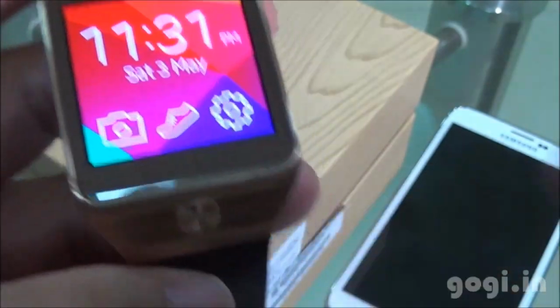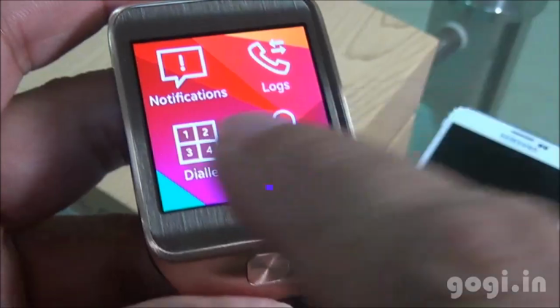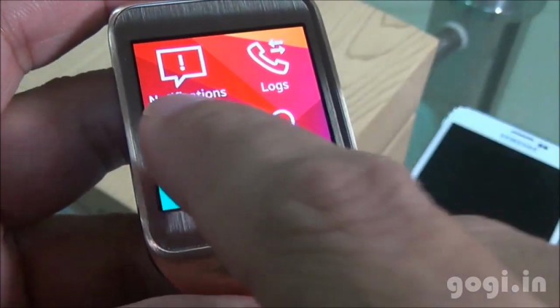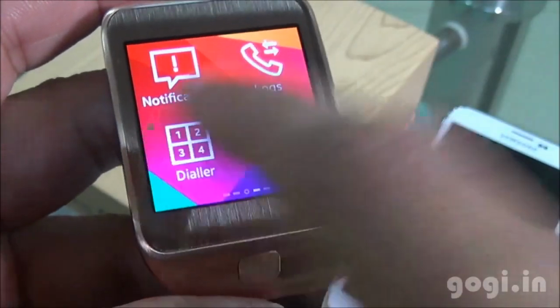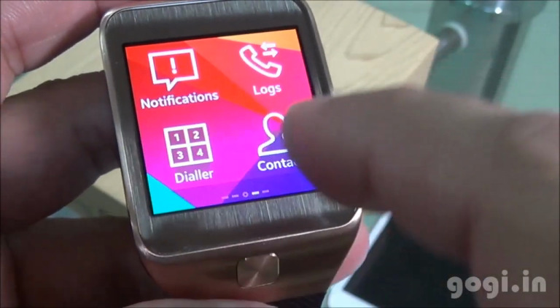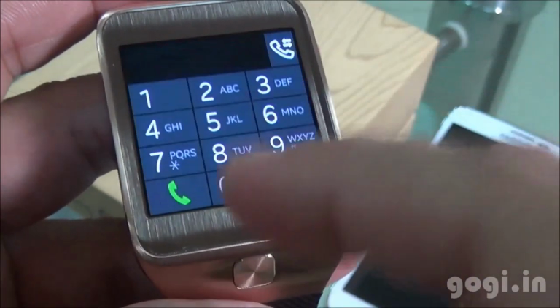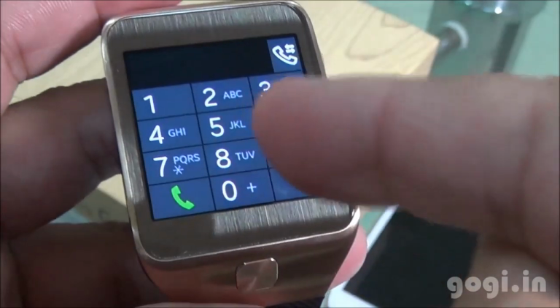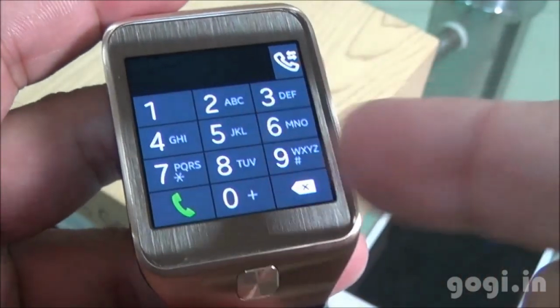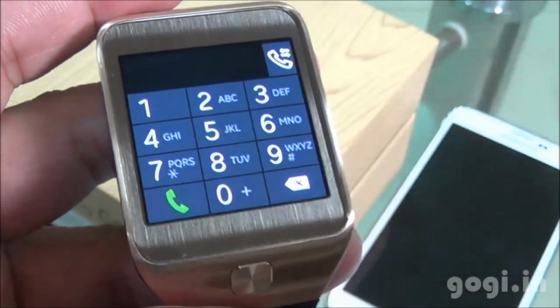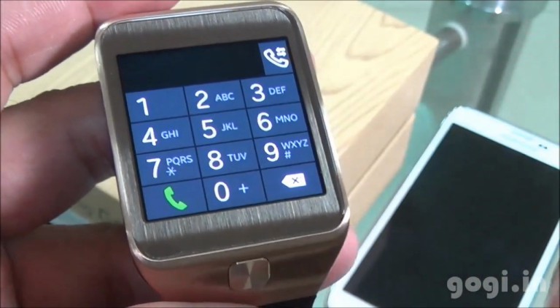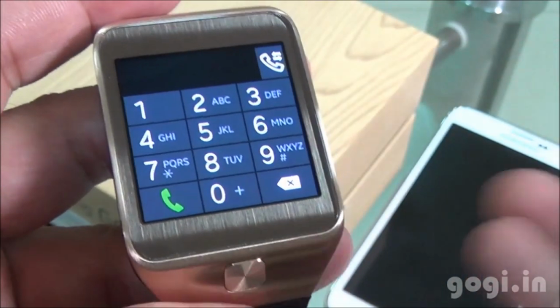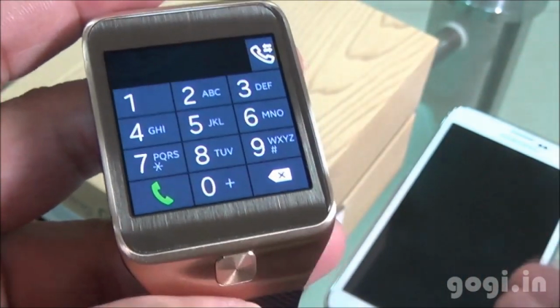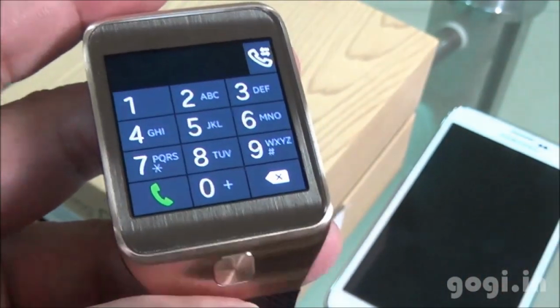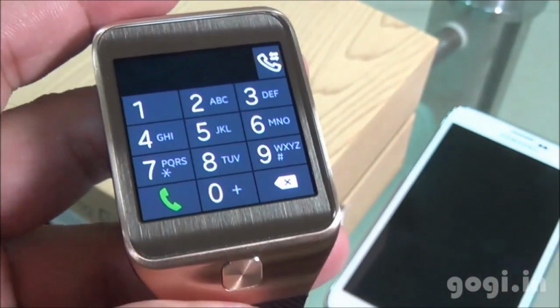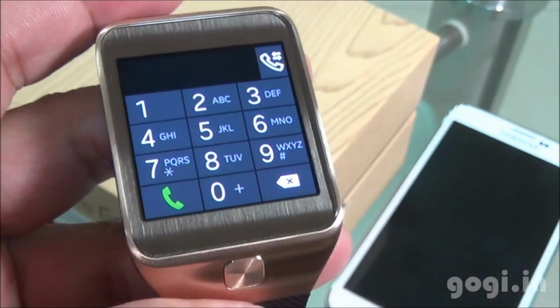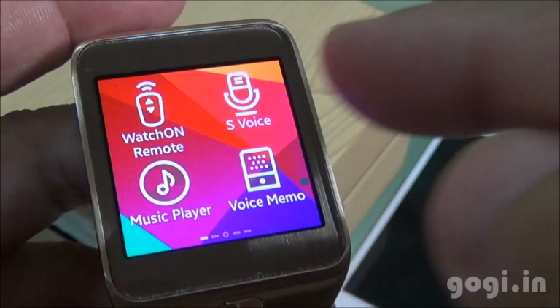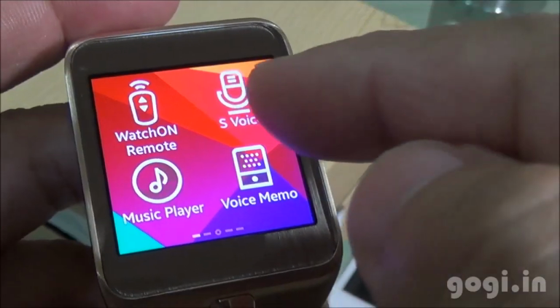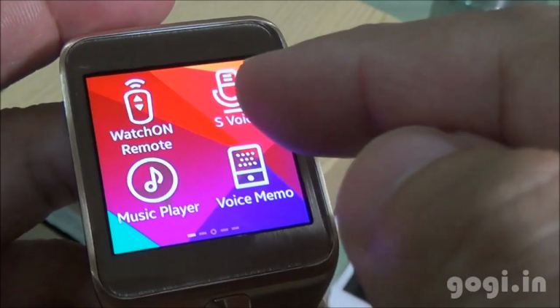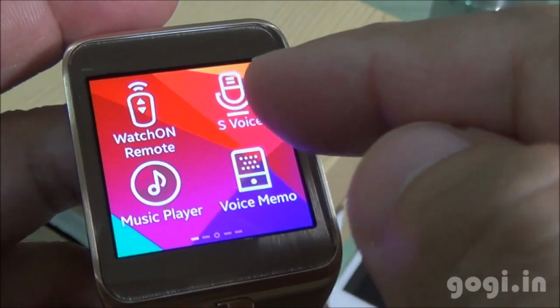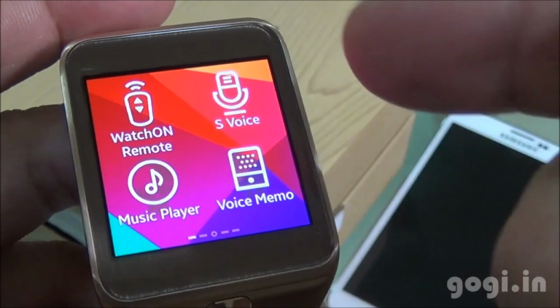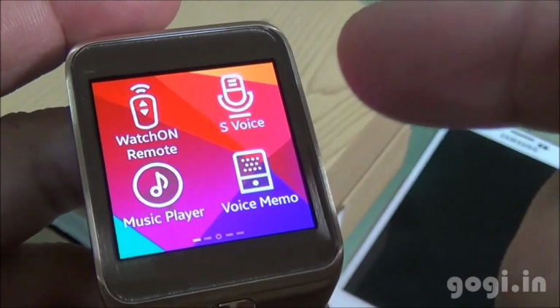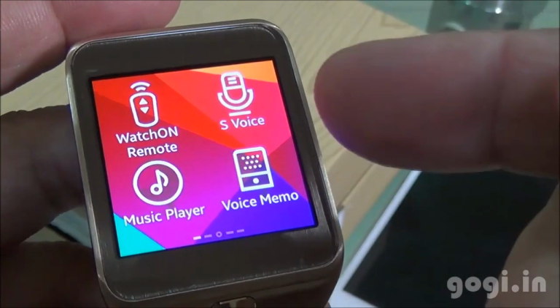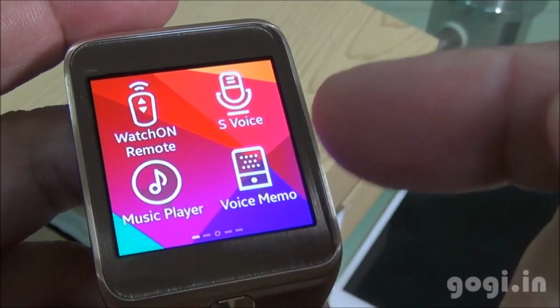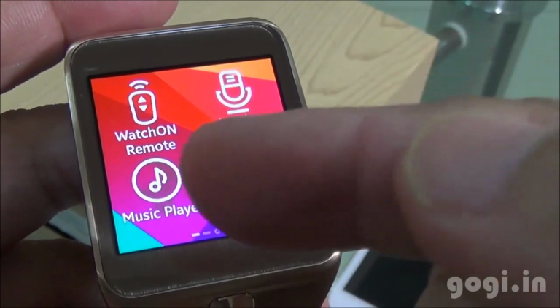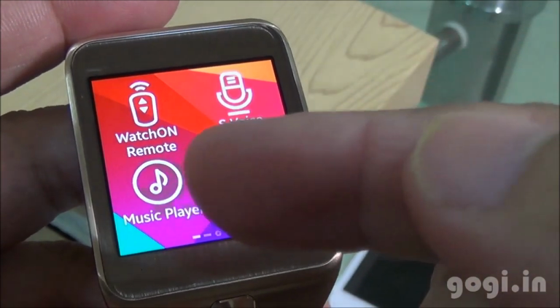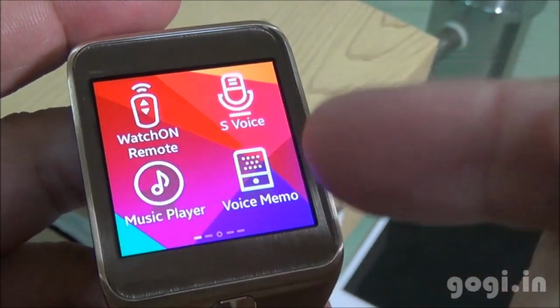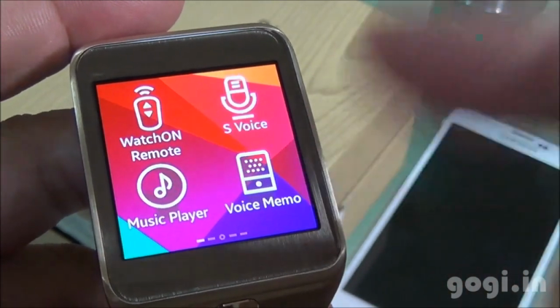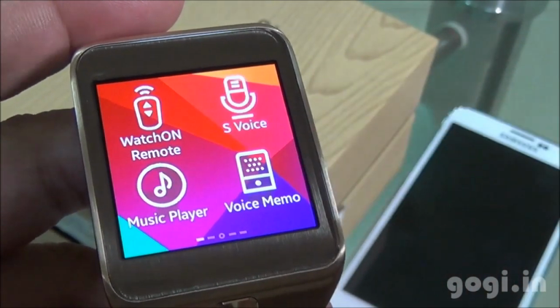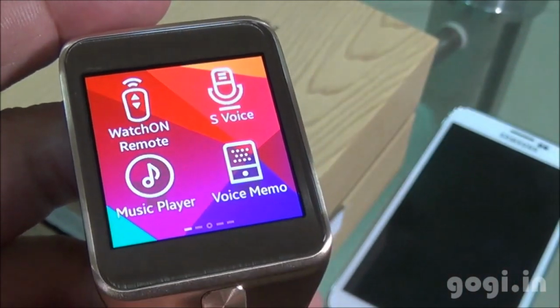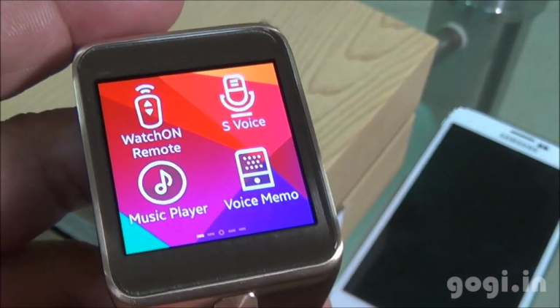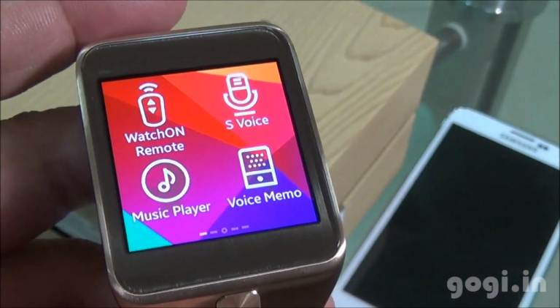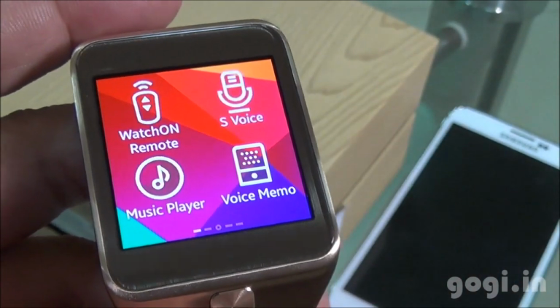Here is the phone dialer — you can directly dial a number using your smart watch. S-Voice is supported. There is also a Music Player and Voice Memo.